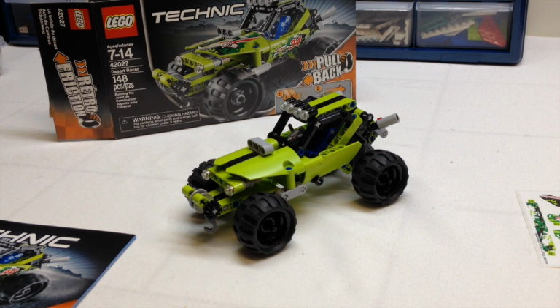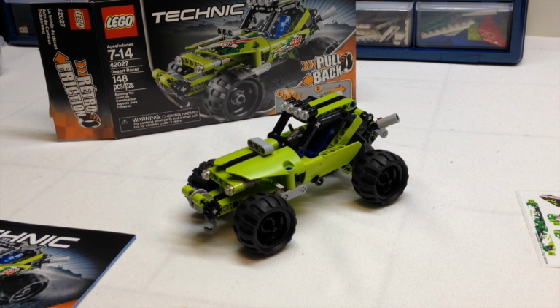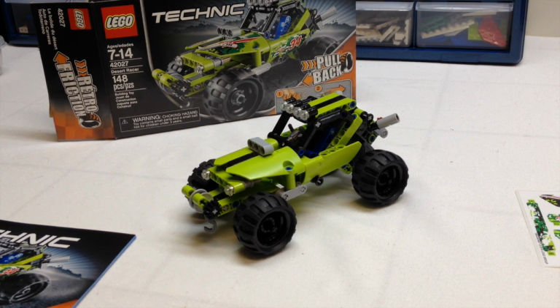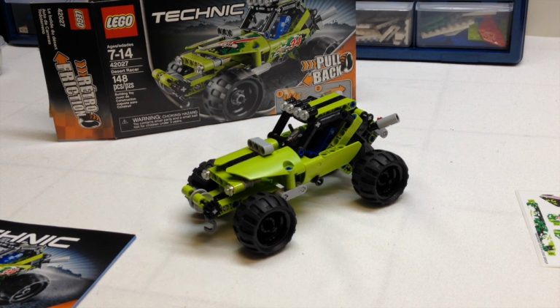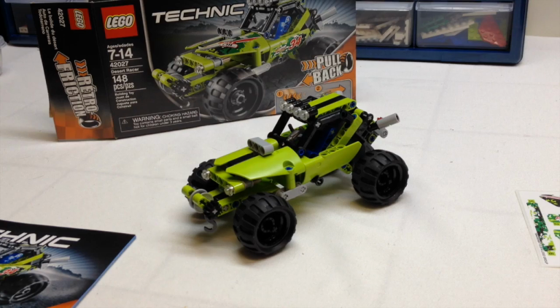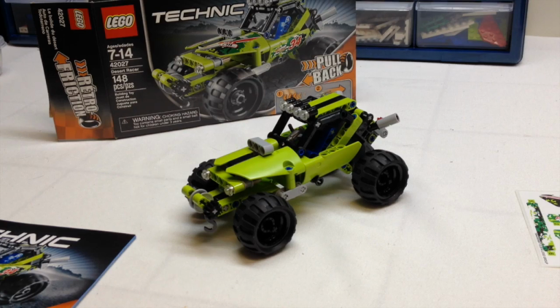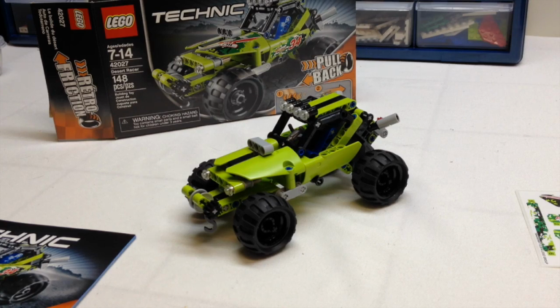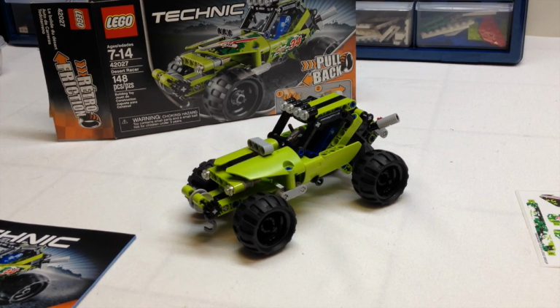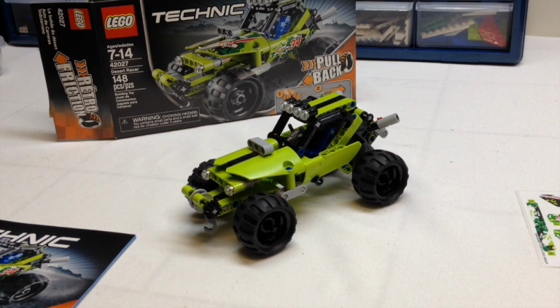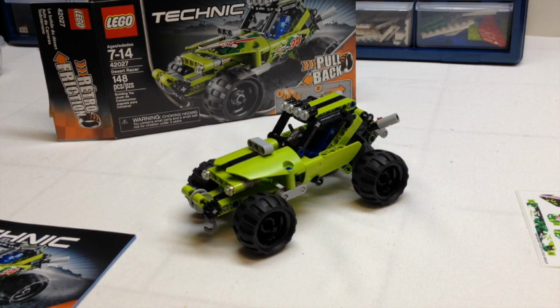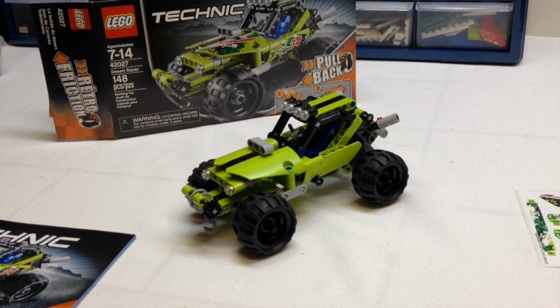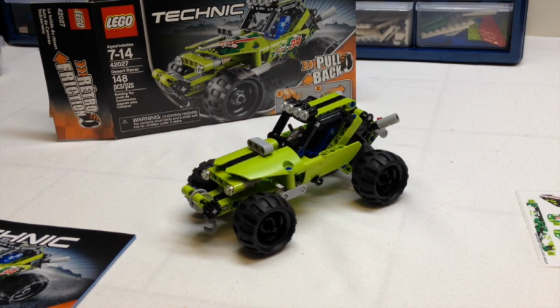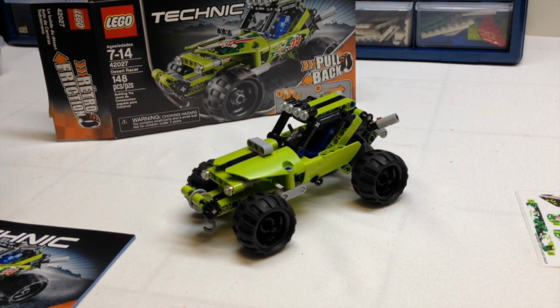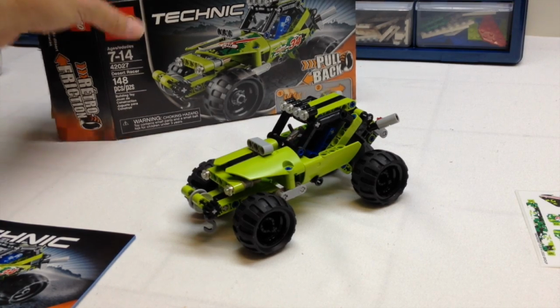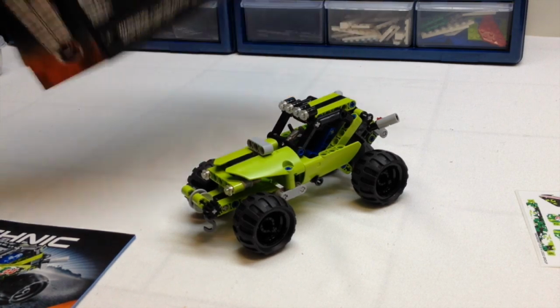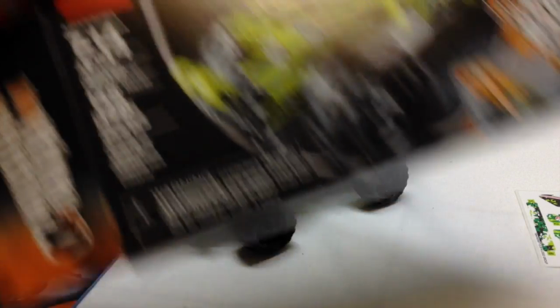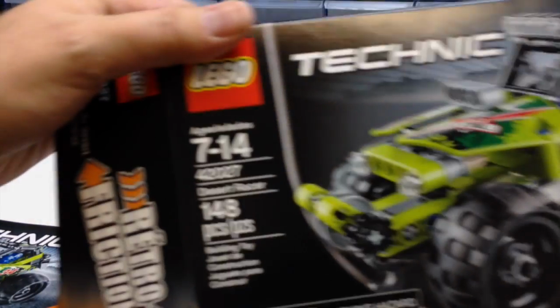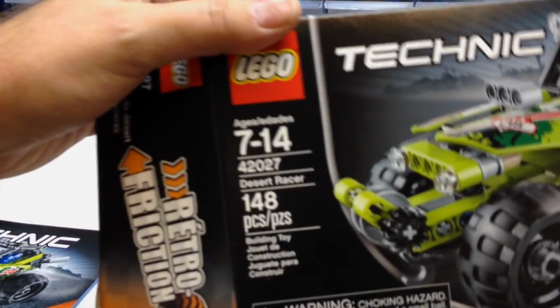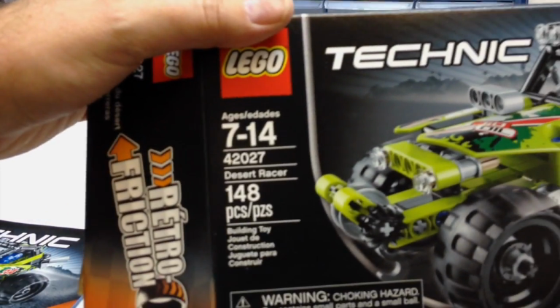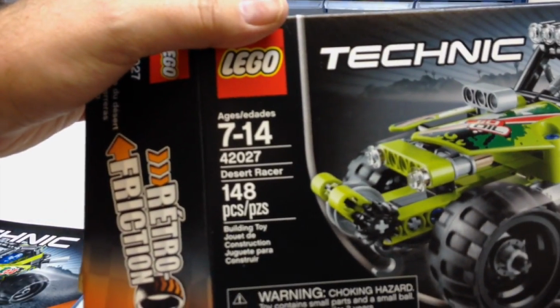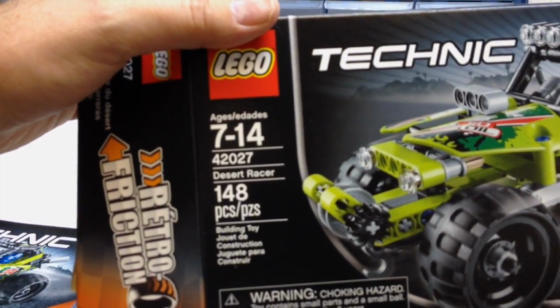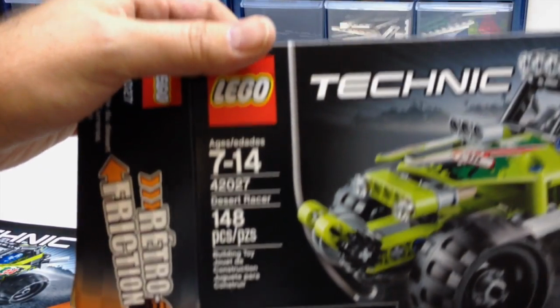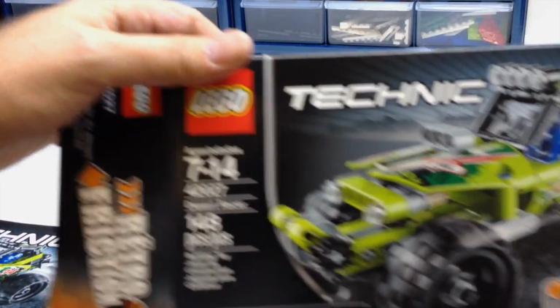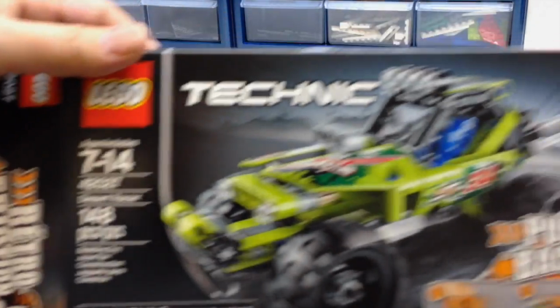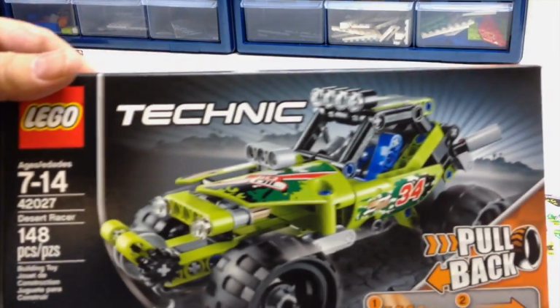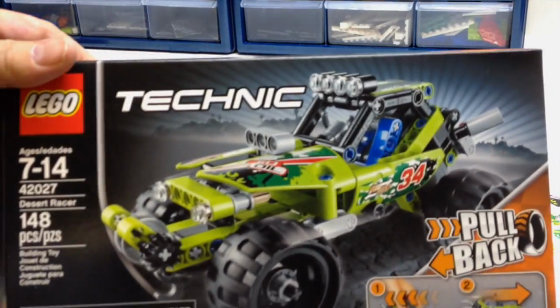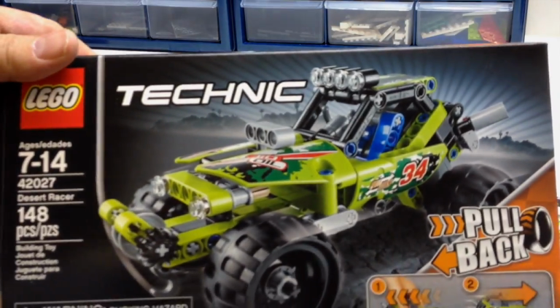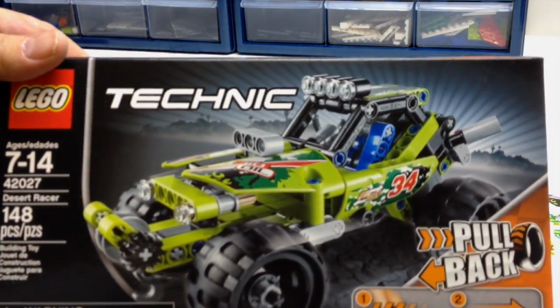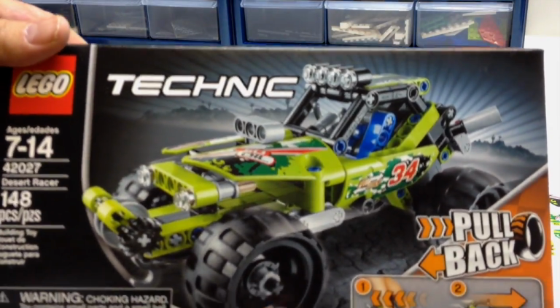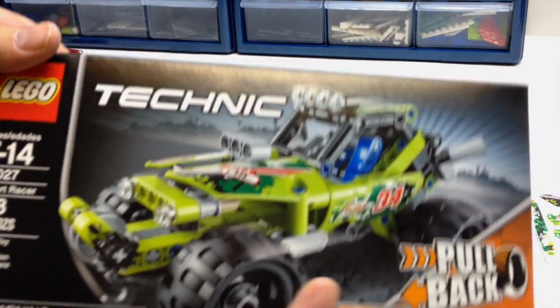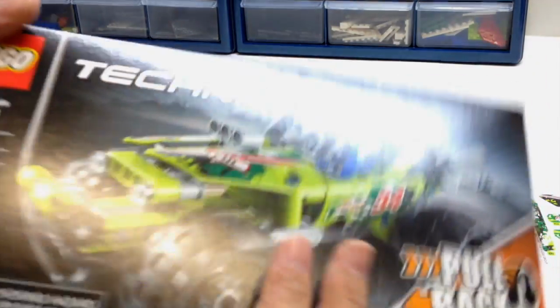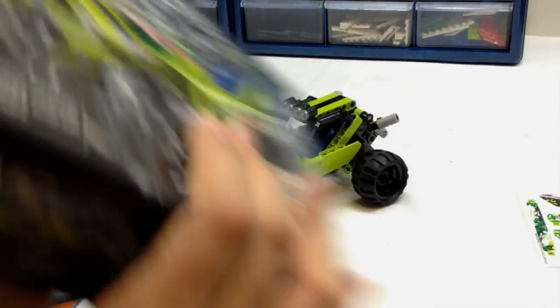Today we're going to look at set 42027, which is the Desert Racer. This is another one of those small pullback racer cars. Quick look at the box — it has 148 pieces, and I picked it up at Toys R Us for about $20.